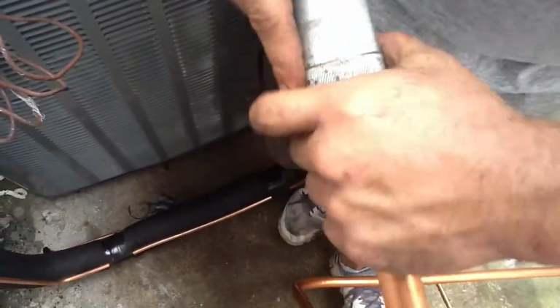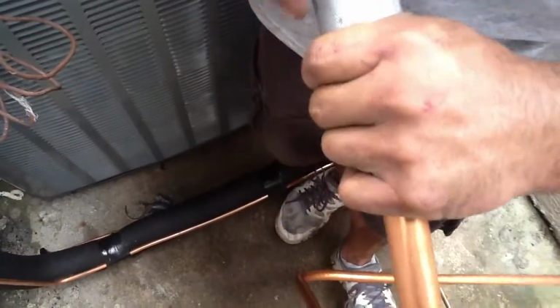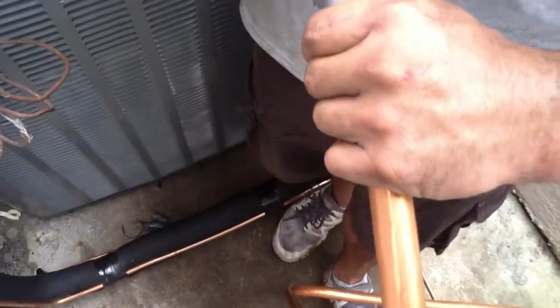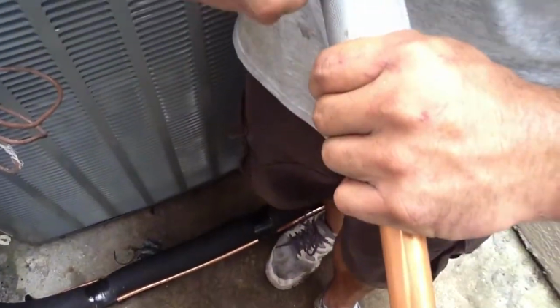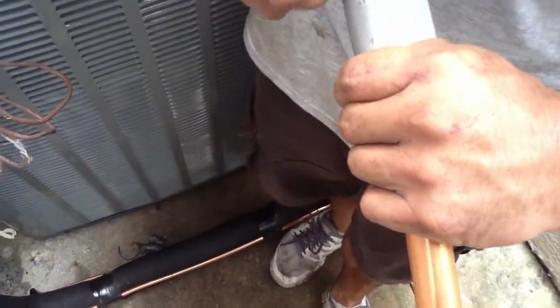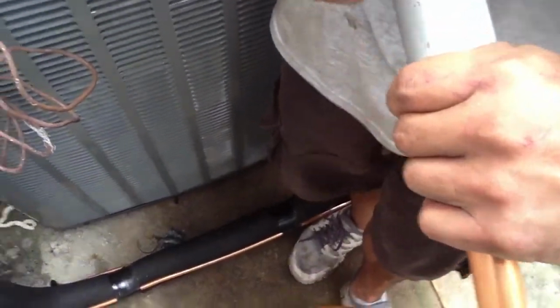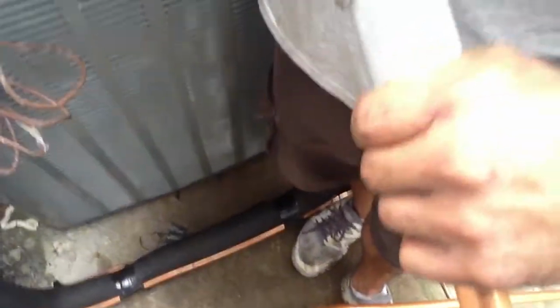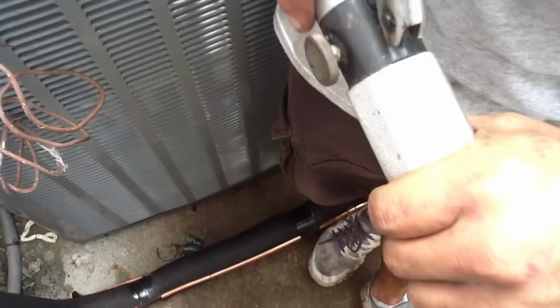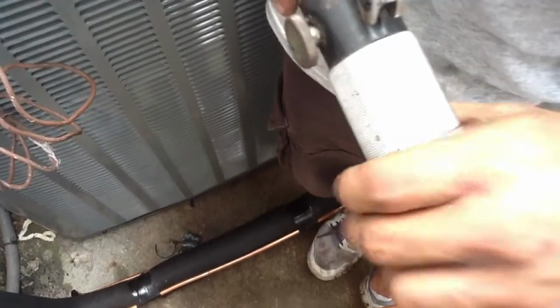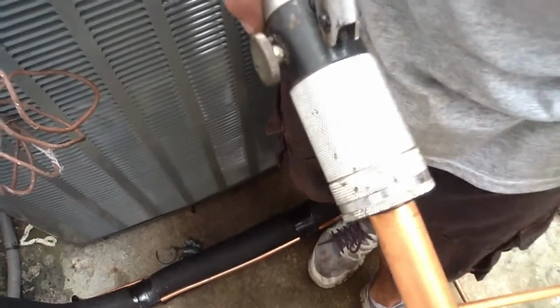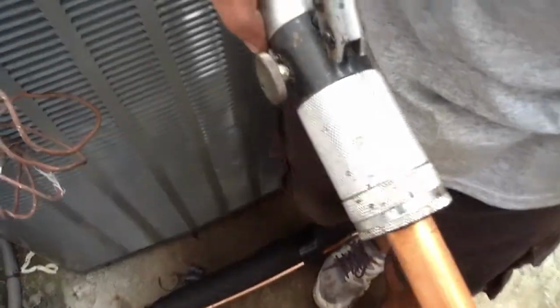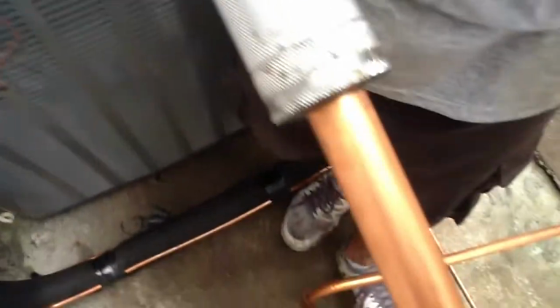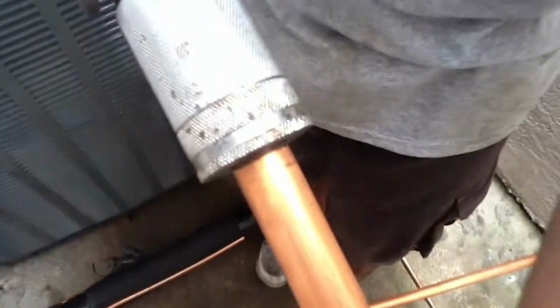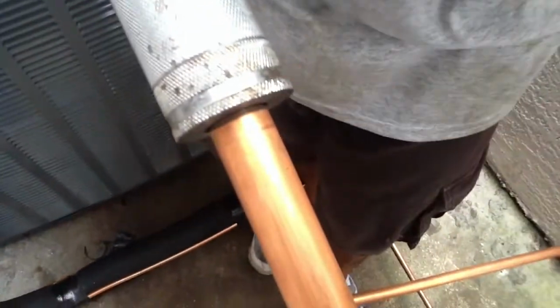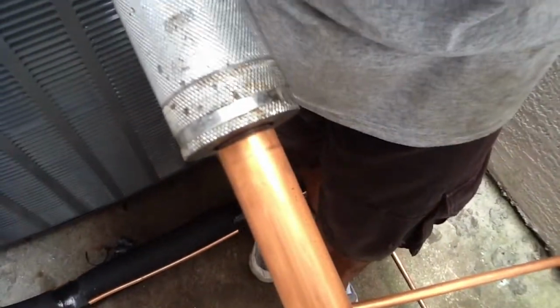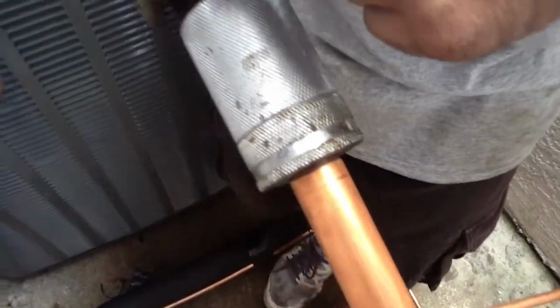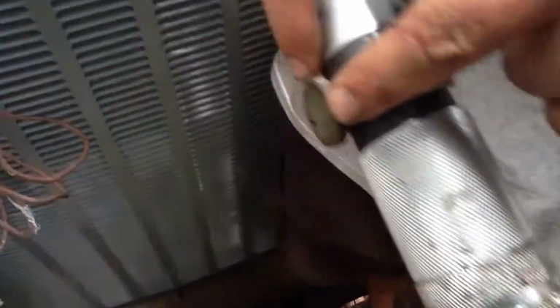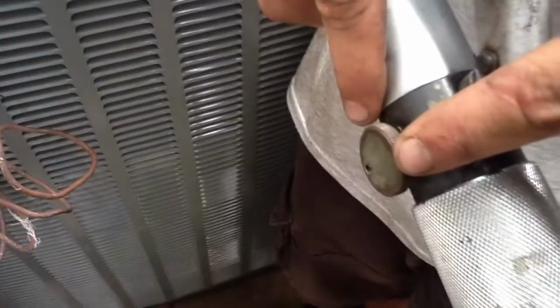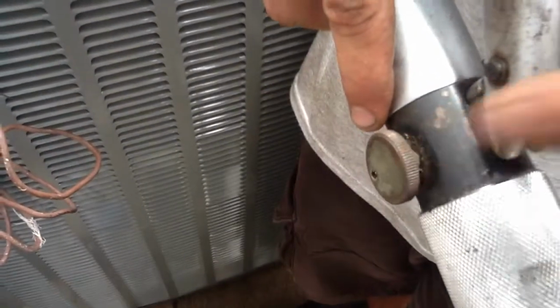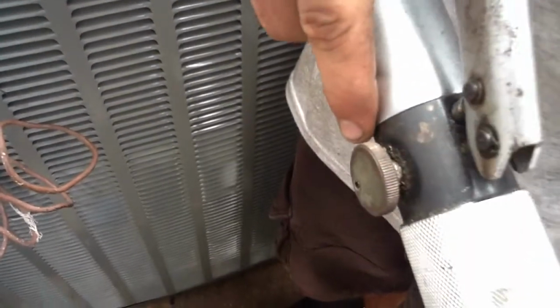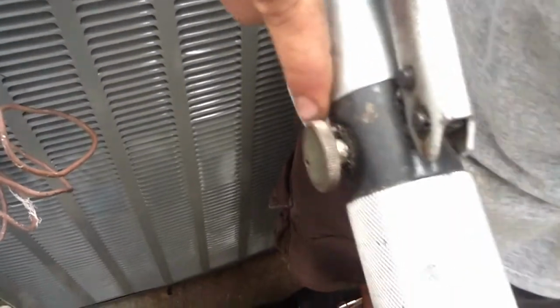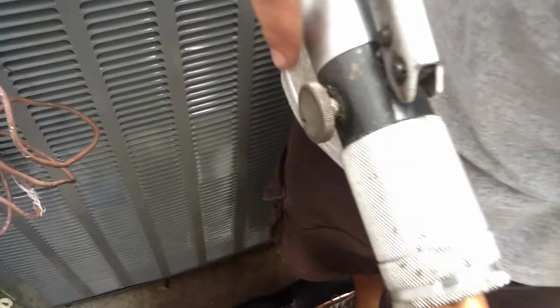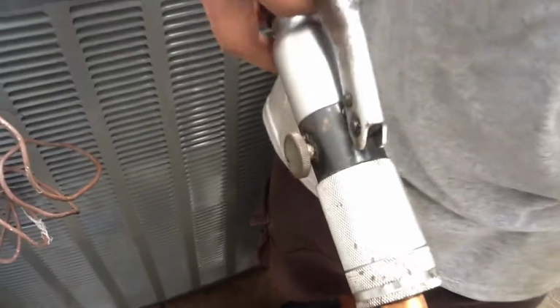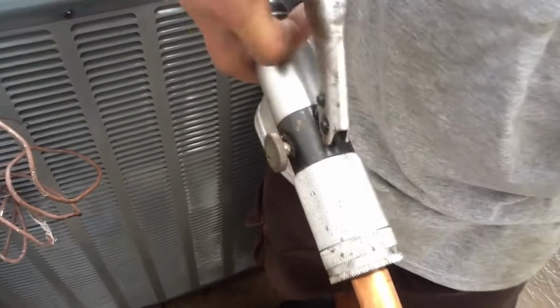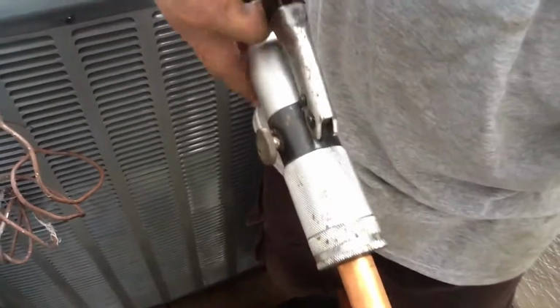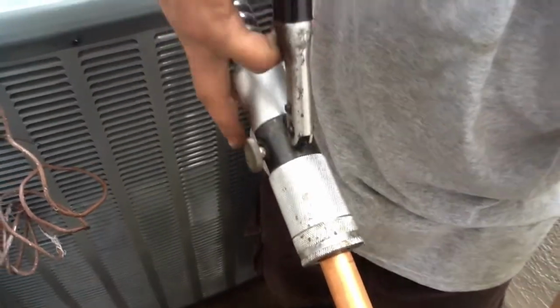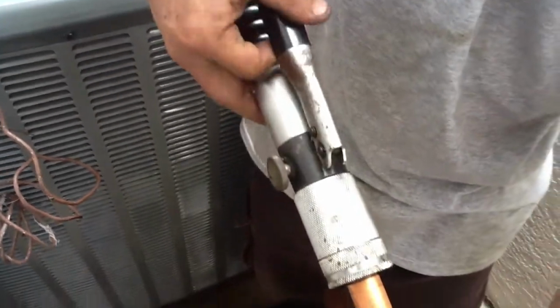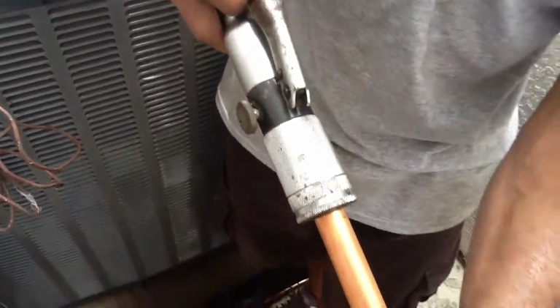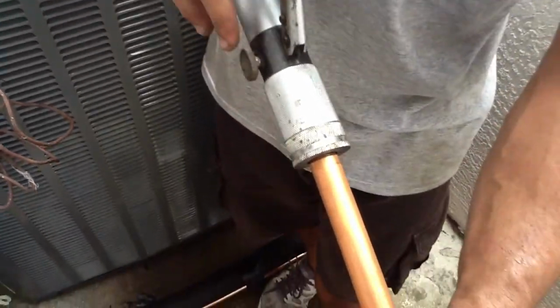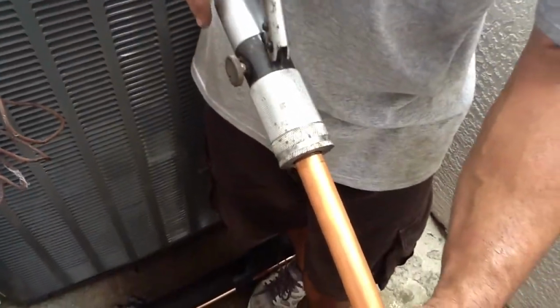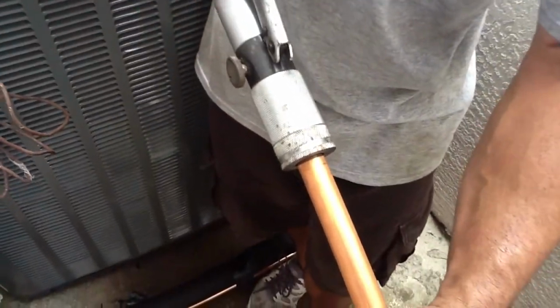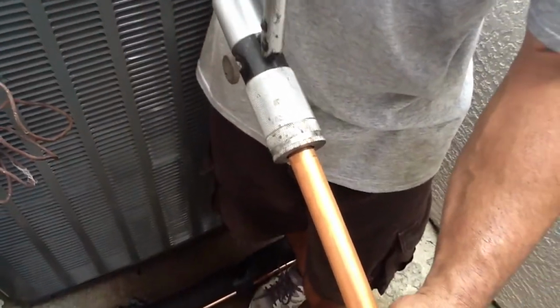We're going to lock in the hydraulic that's inside this pump. Lock in the hydraulic right over here and slowly begin to apply pressure to expand the tube.